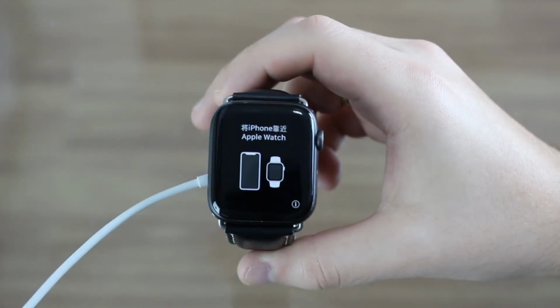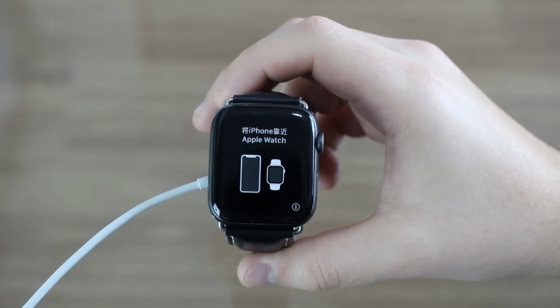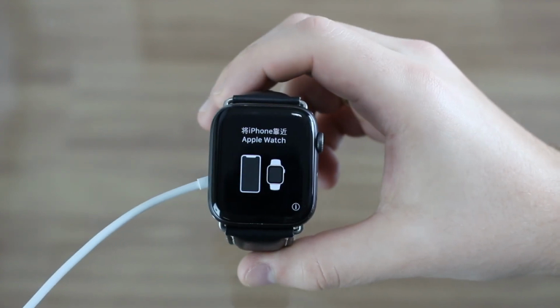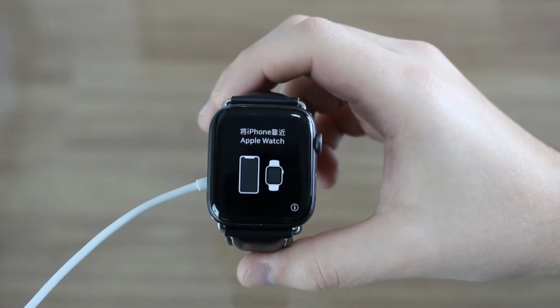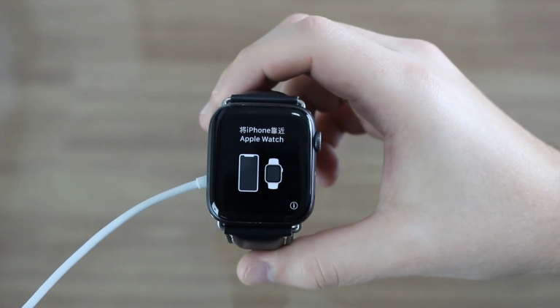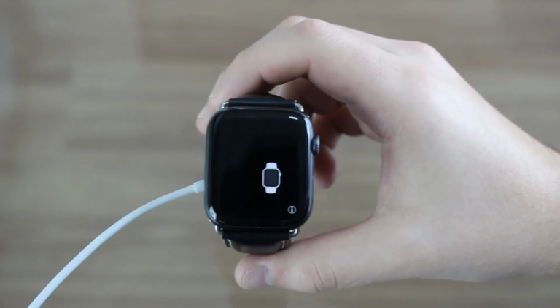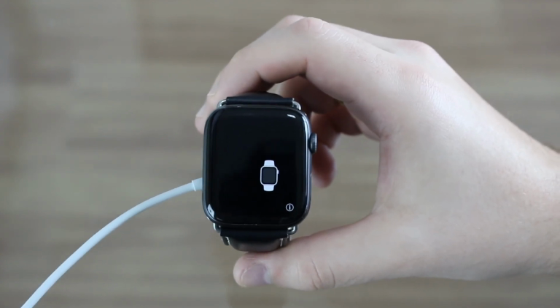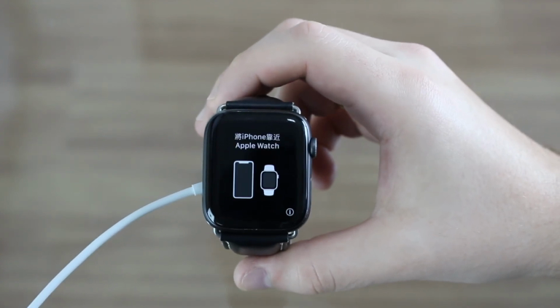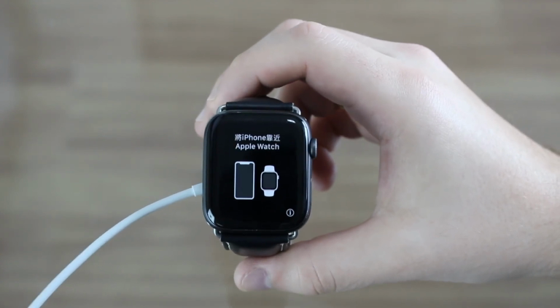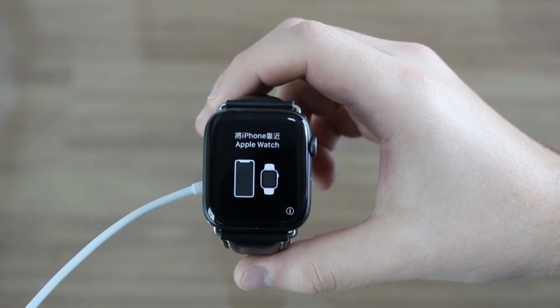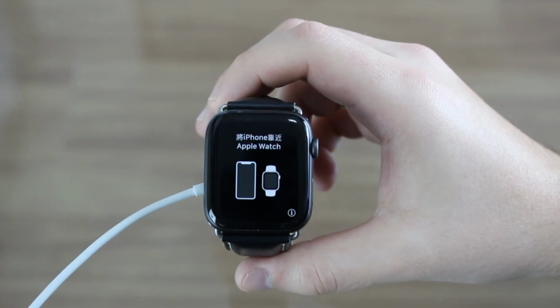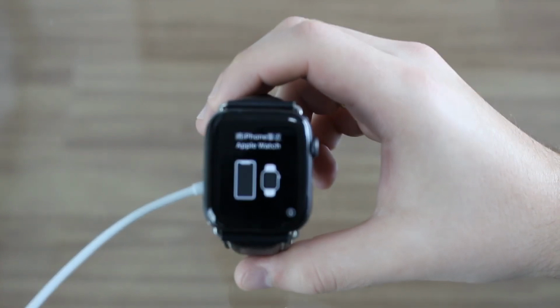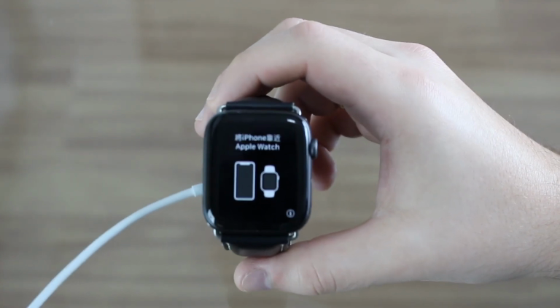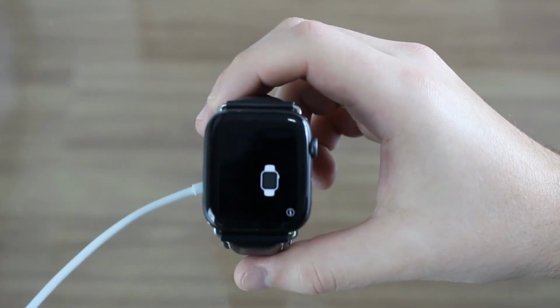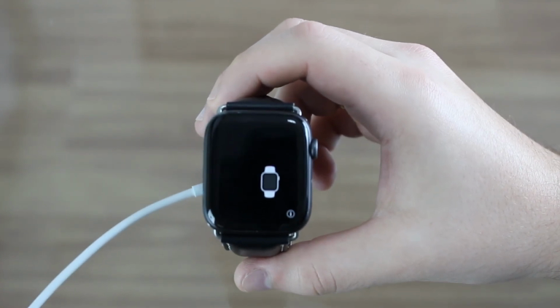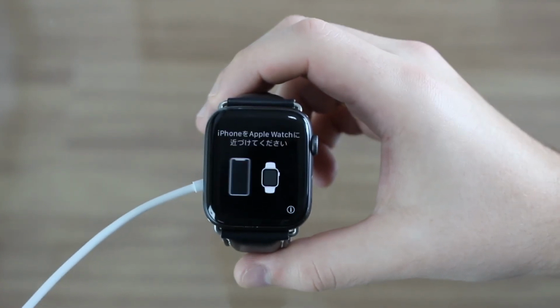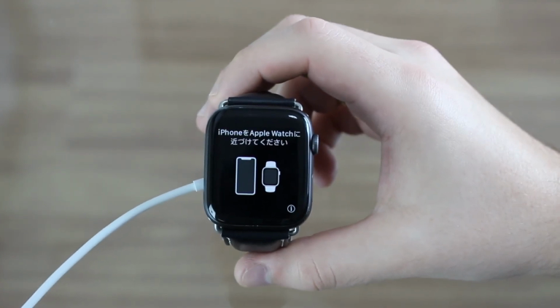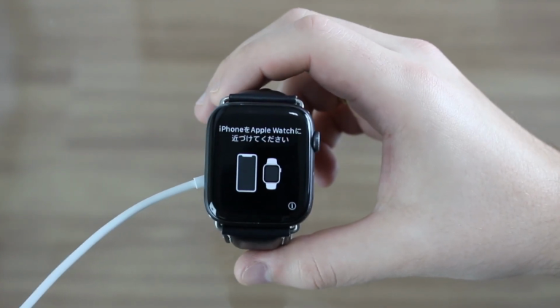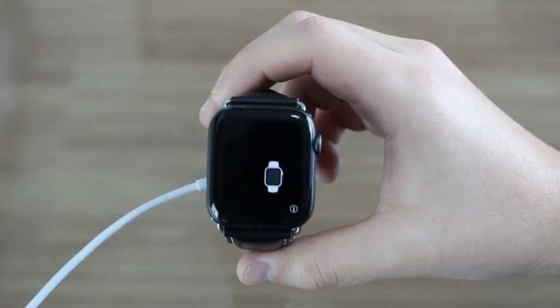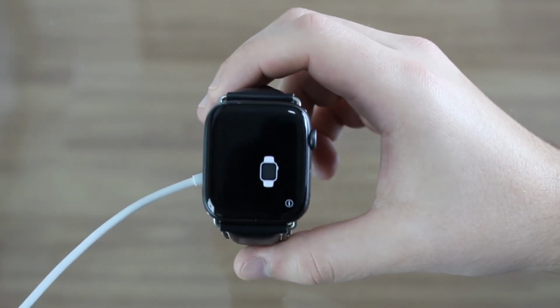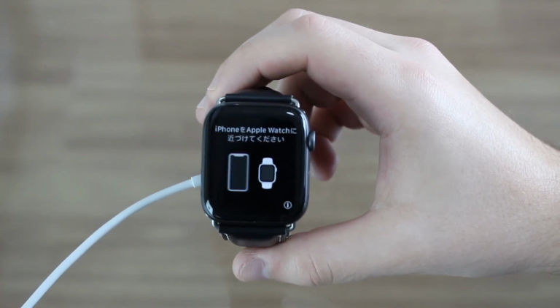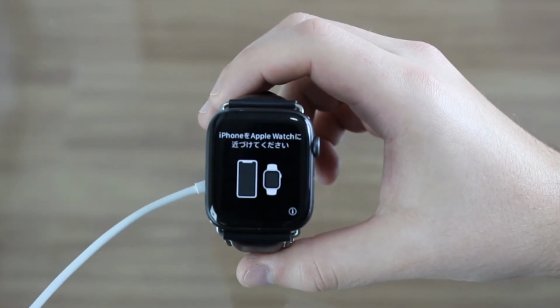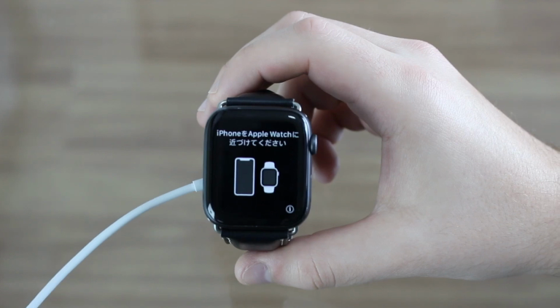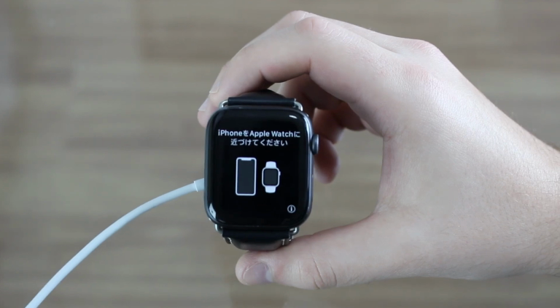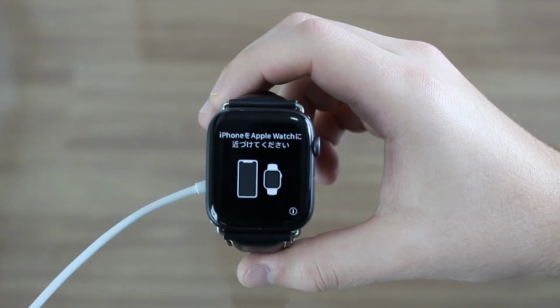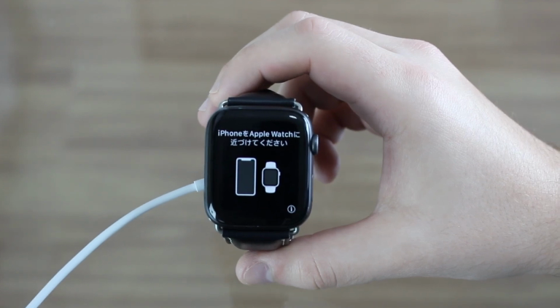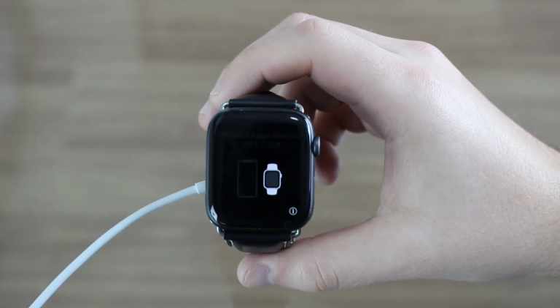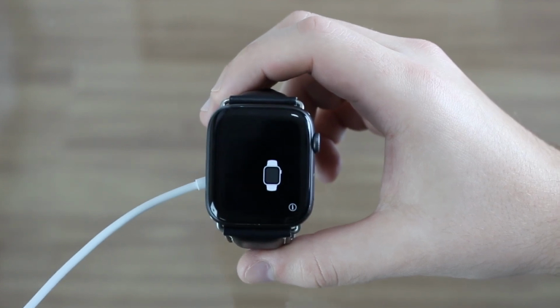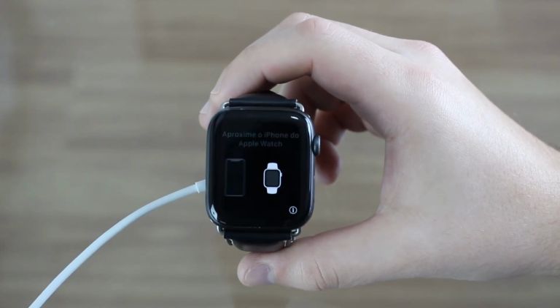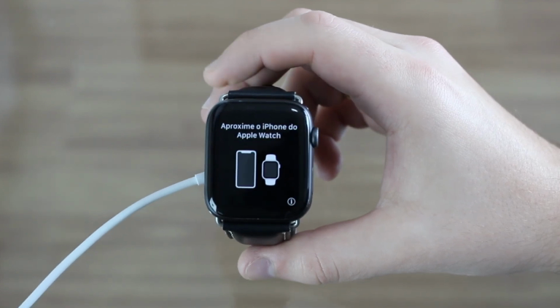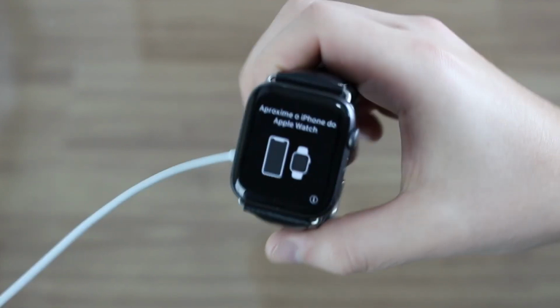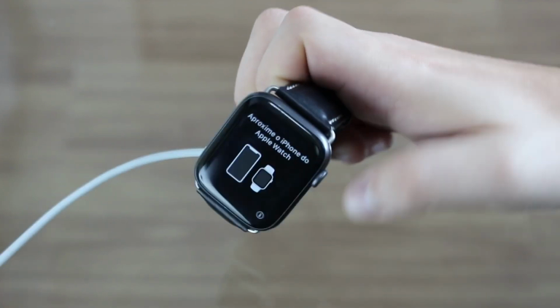The process will start from the beginning, as if you just opened your Apple Watch out of the box. From here you can recover from a backup, do your normal setup, put in your Apple ID, and of course put your new passcode. Please, this time, put one that you remember — and then you're done.